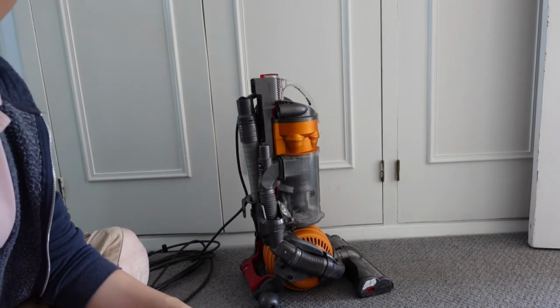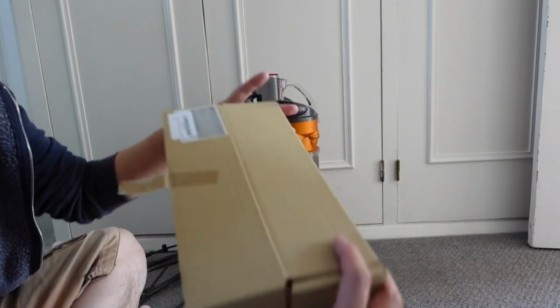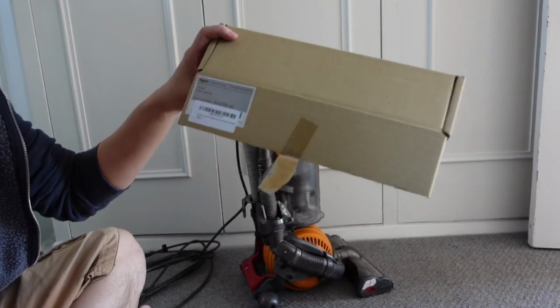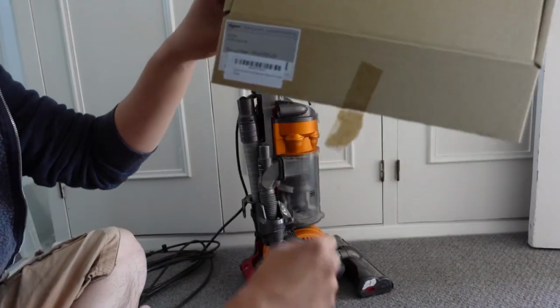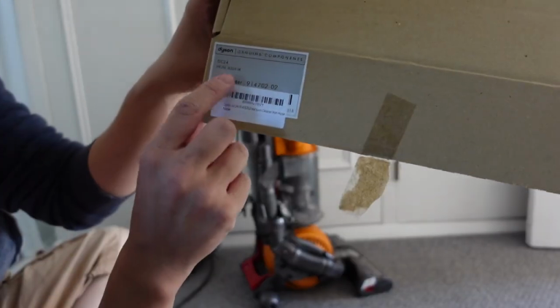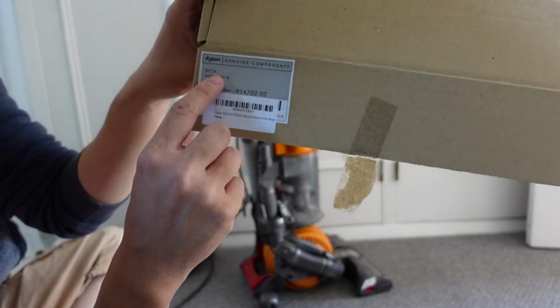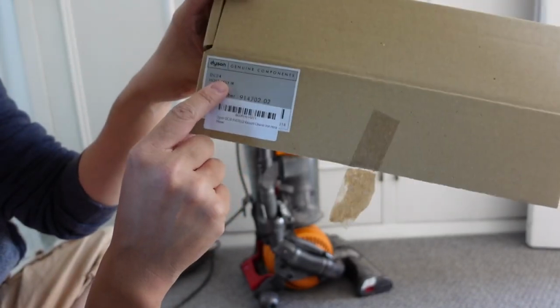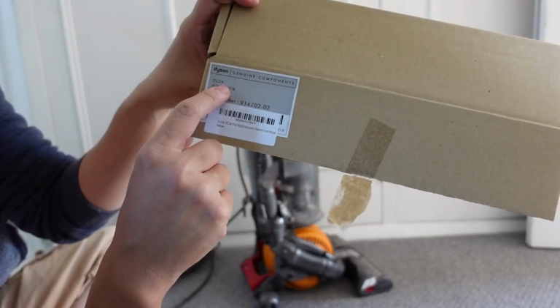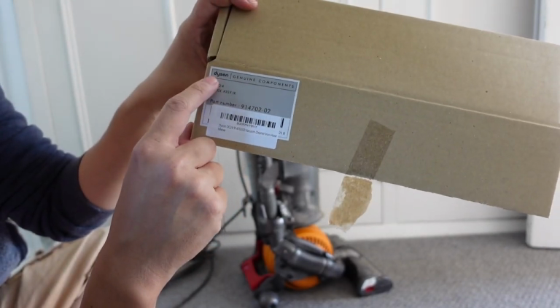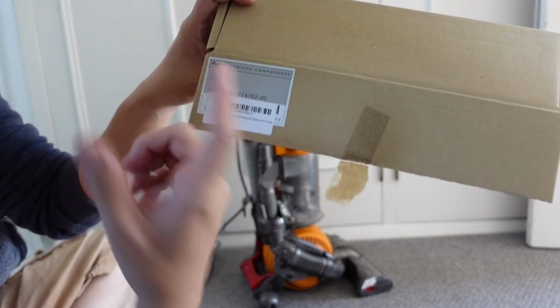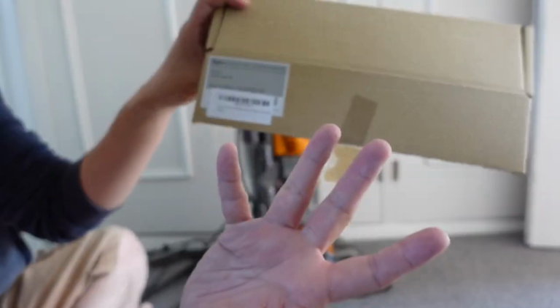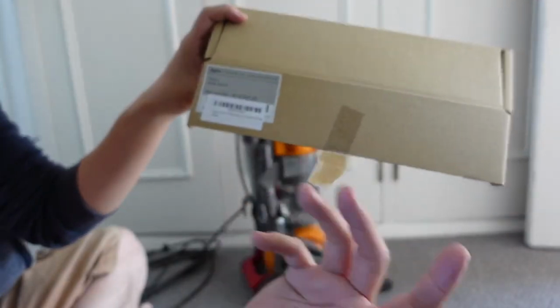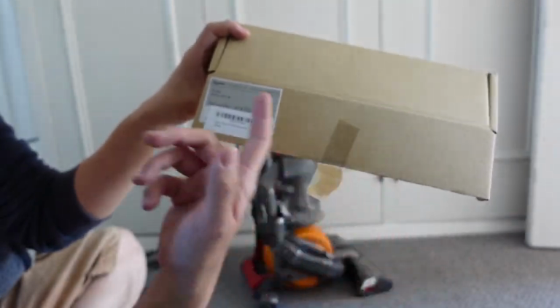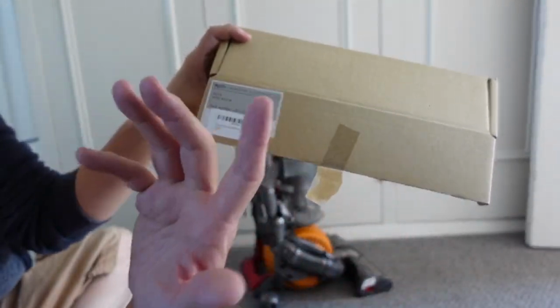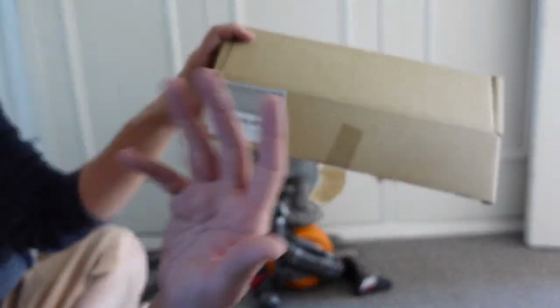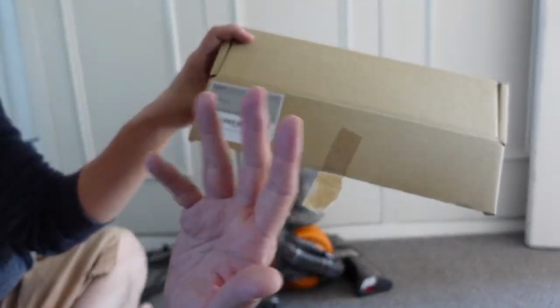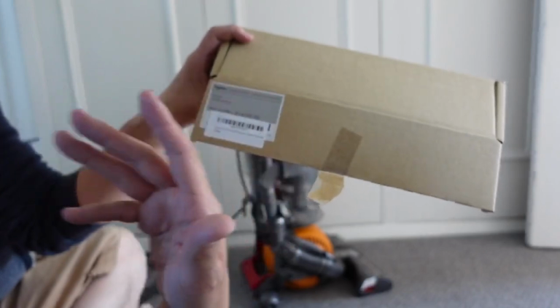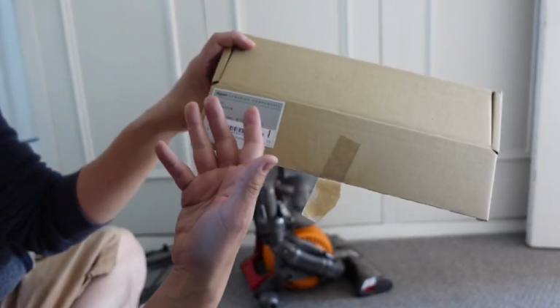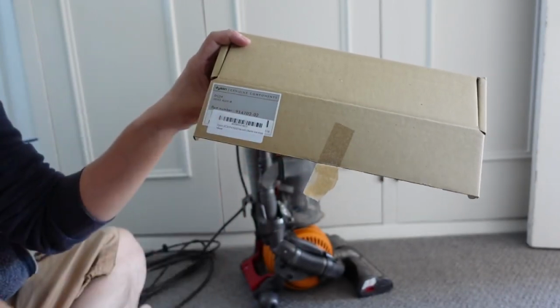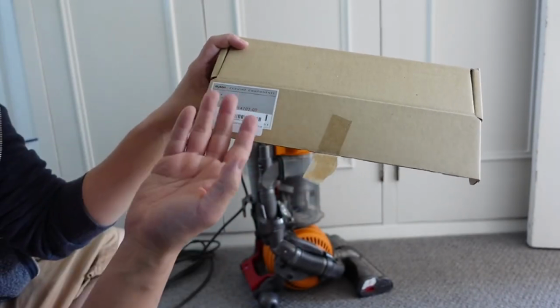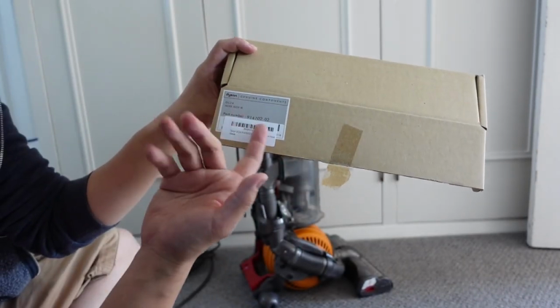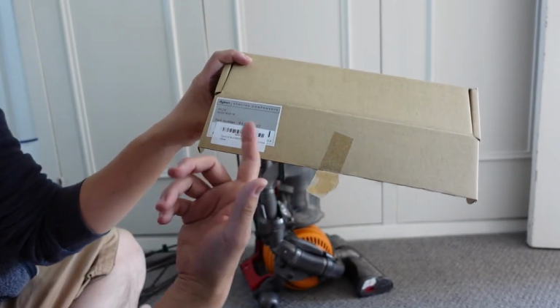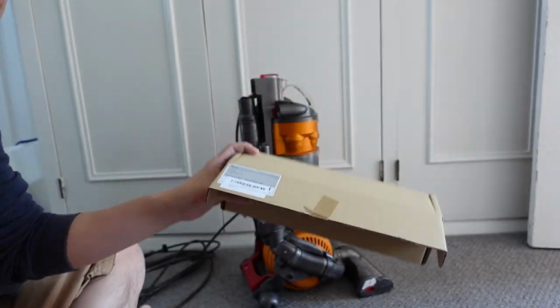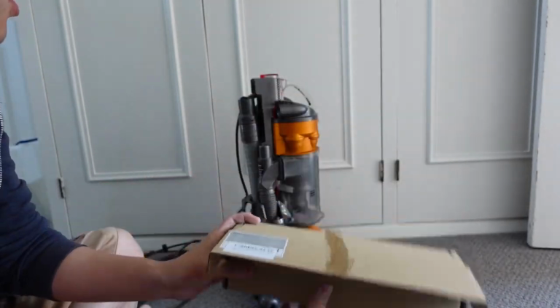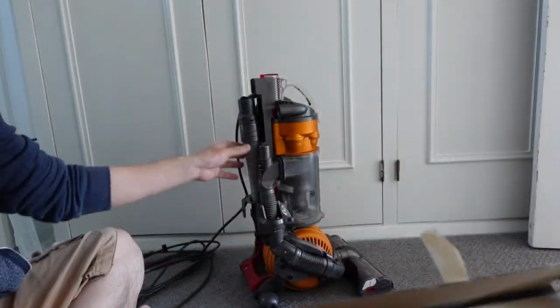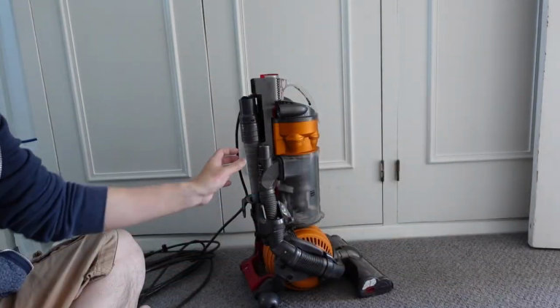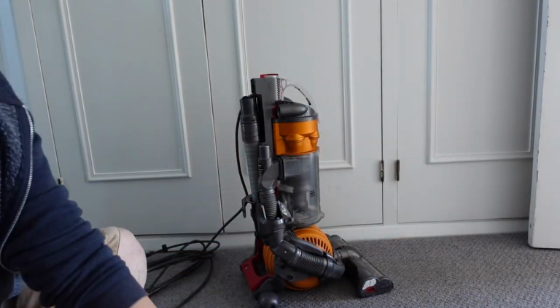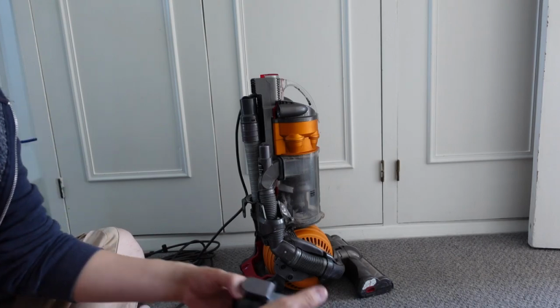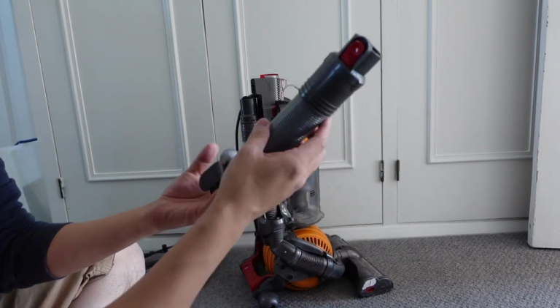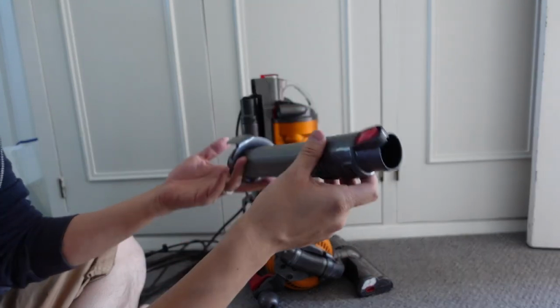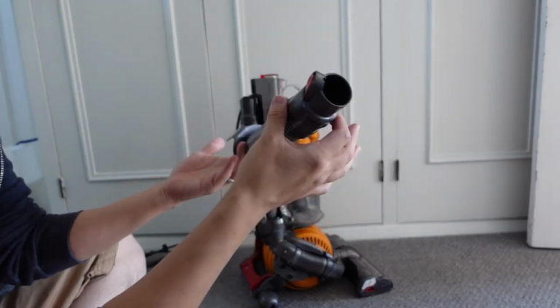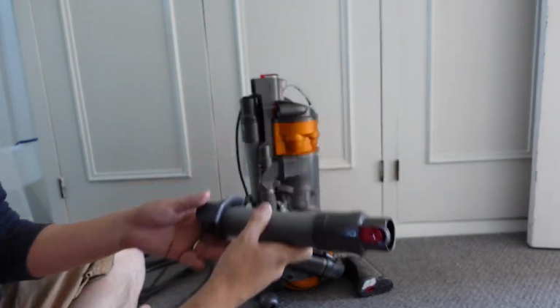The one that I'm using today is the Genuine Component Dyson which costs around three times as much — this was £29.99 — while this is going to fit correctly. So I'm going to return the cheap one and then install the genuine one and show you how this works.